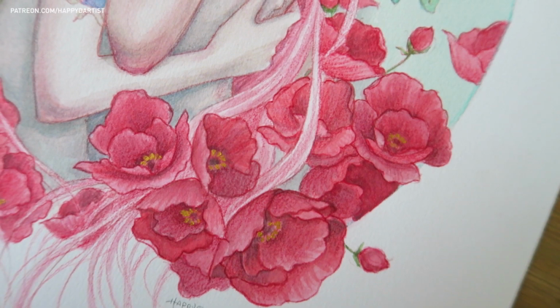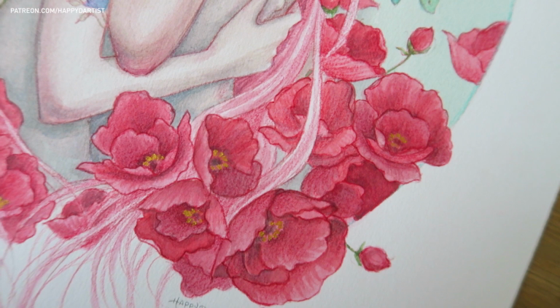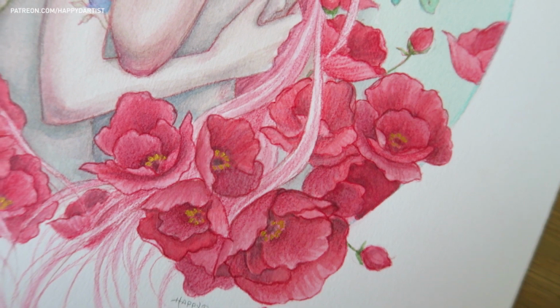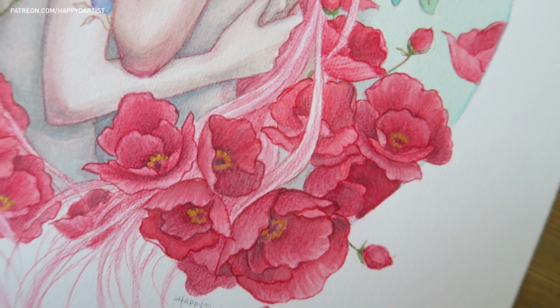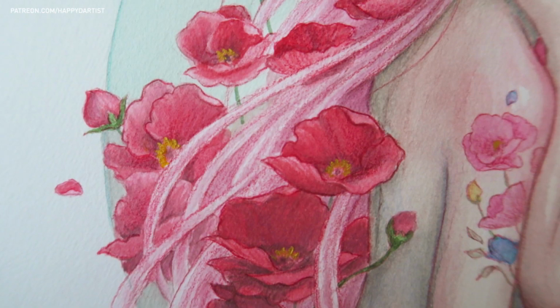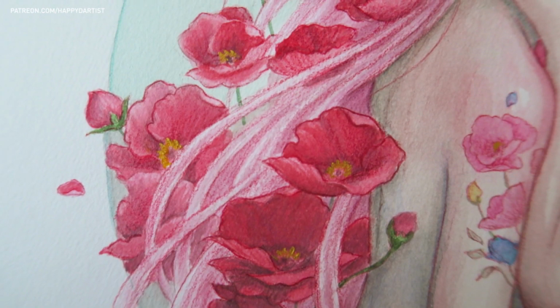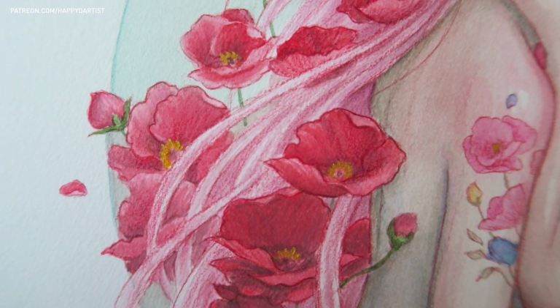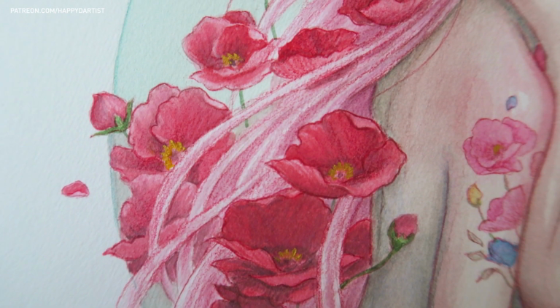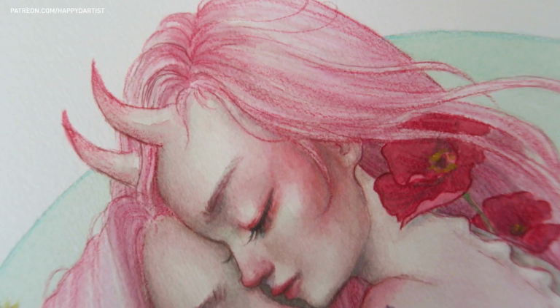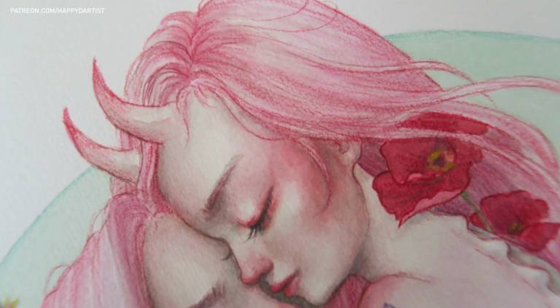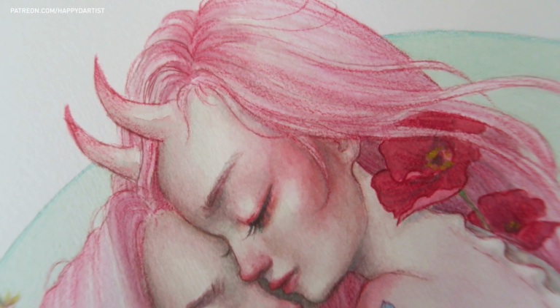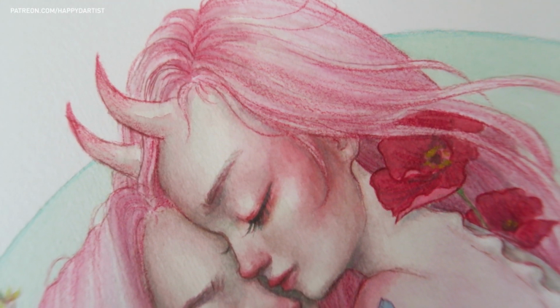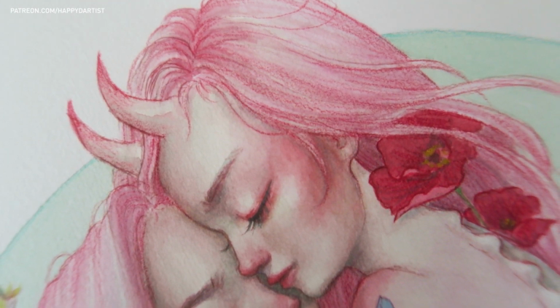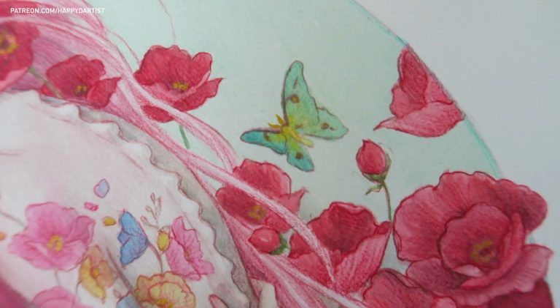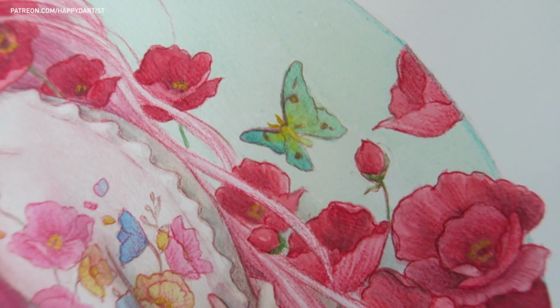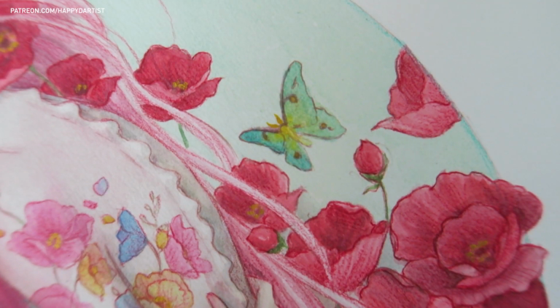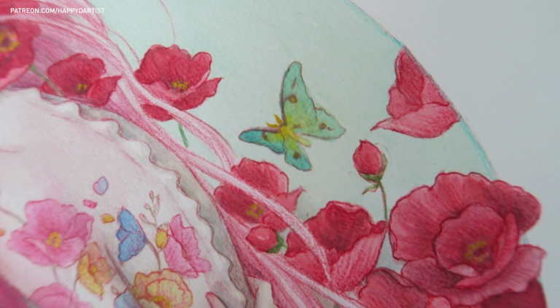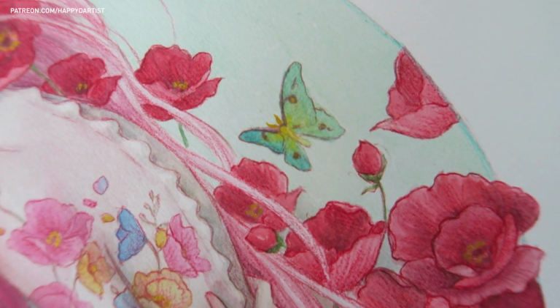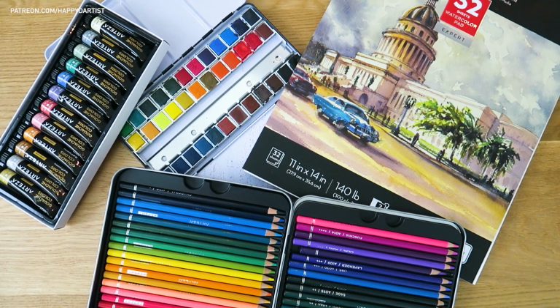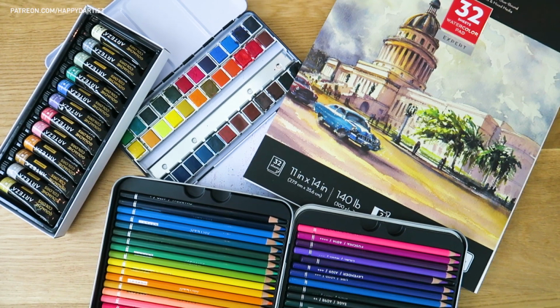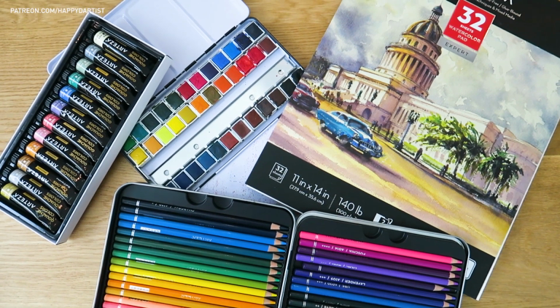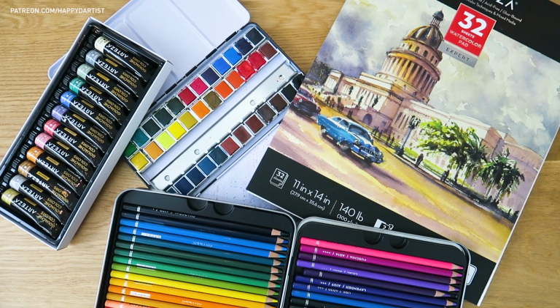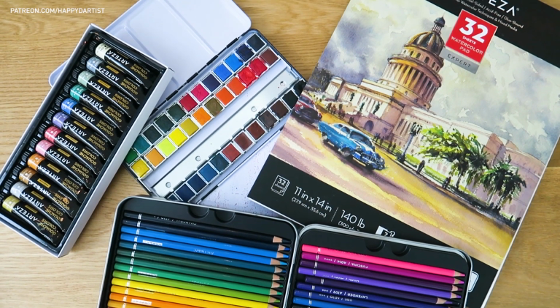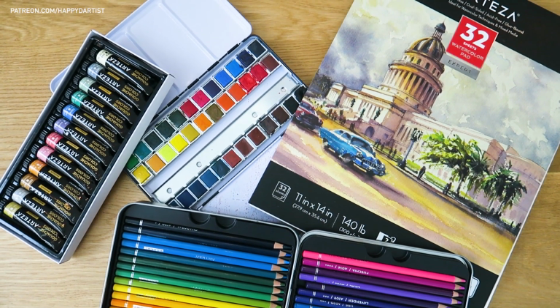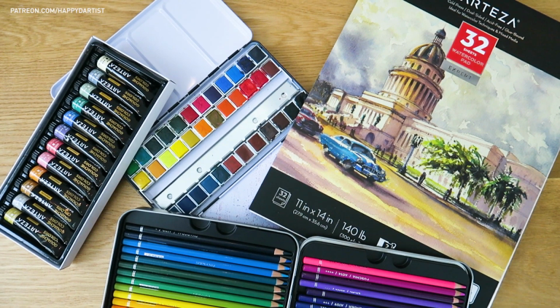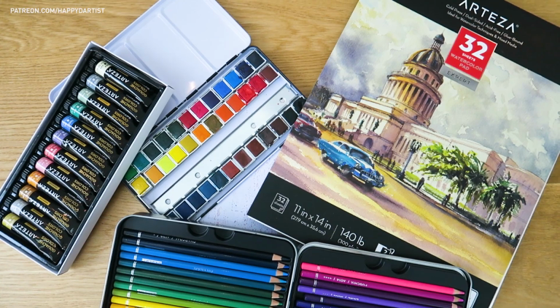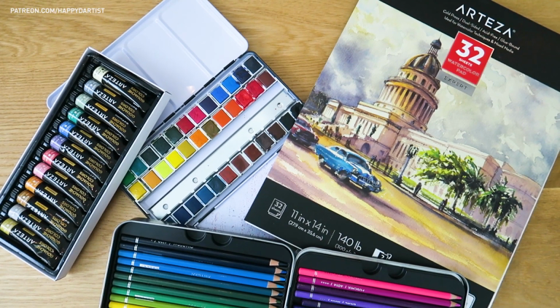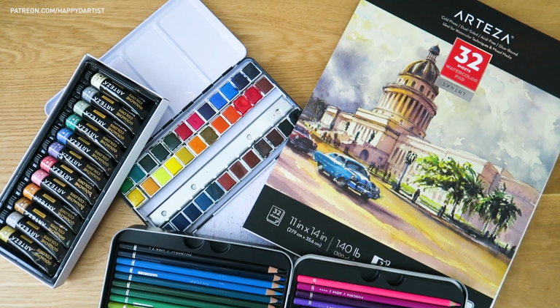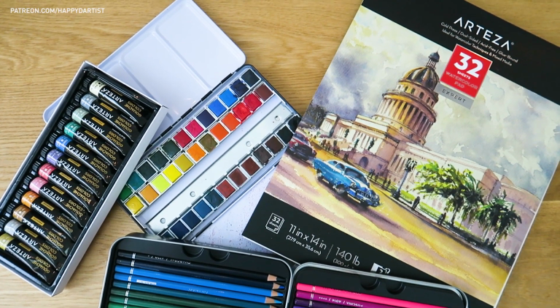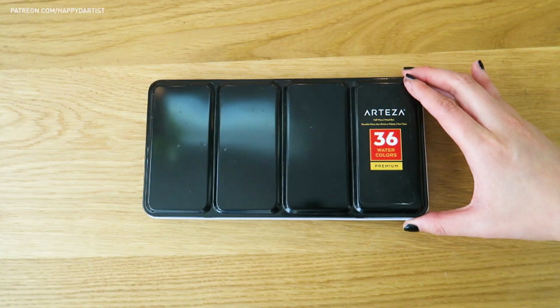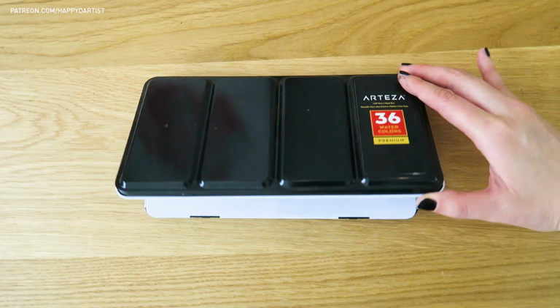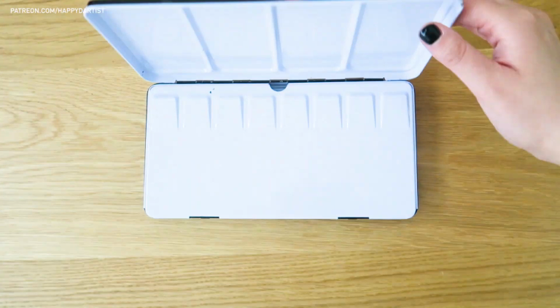Hi everyone! Today I have a watercolor time-lapse for you and this piece is titled Rainbows of Rouge. A big warm thank you to Arteza for letting me try out their wonderful art supplies to make today's painting.